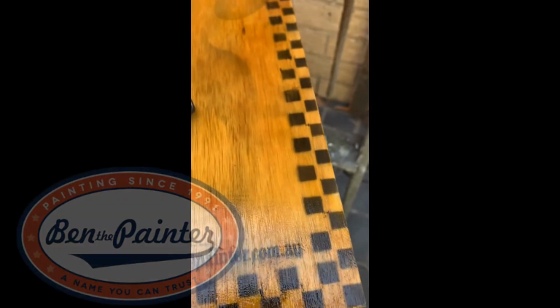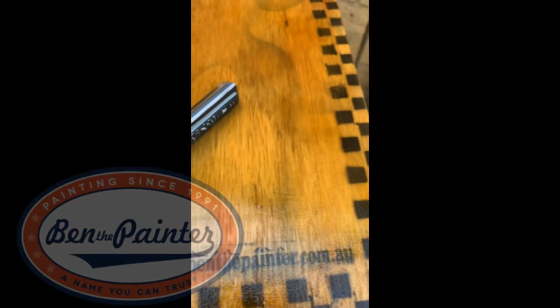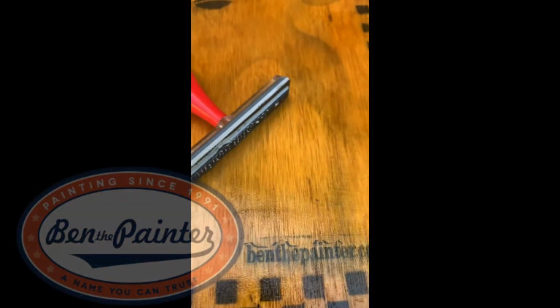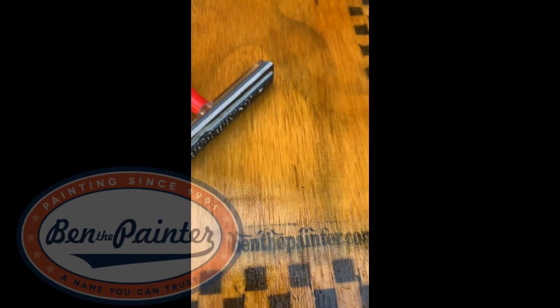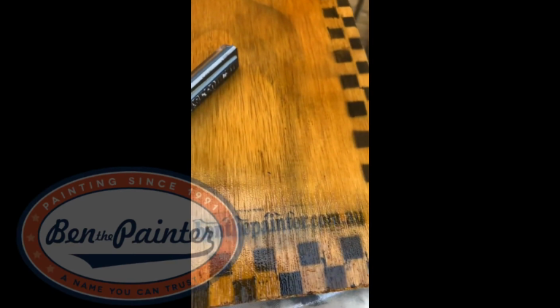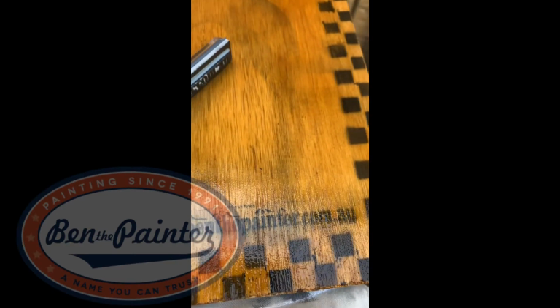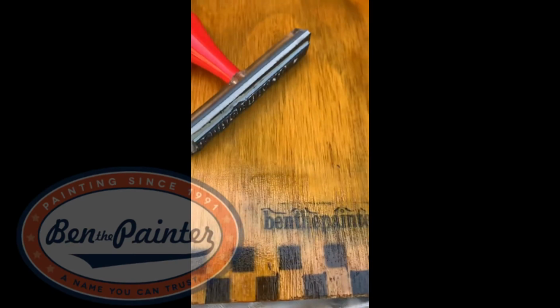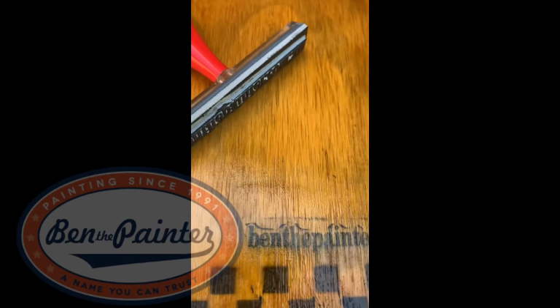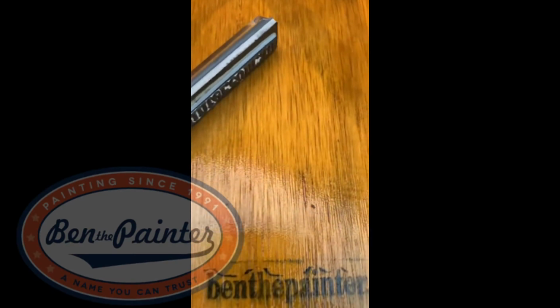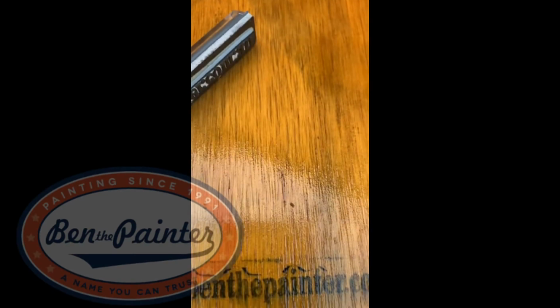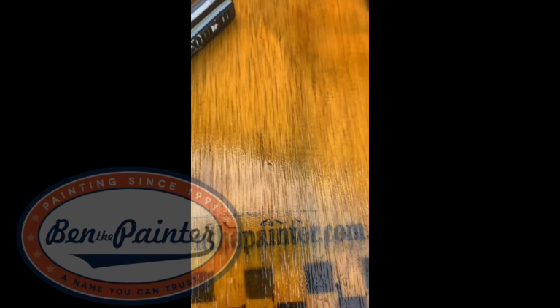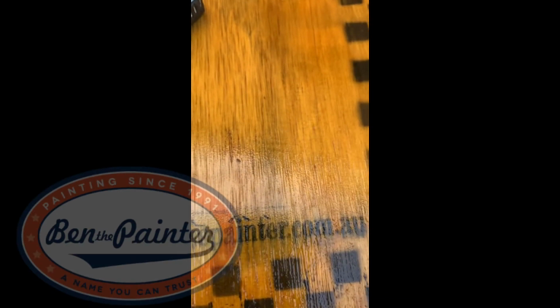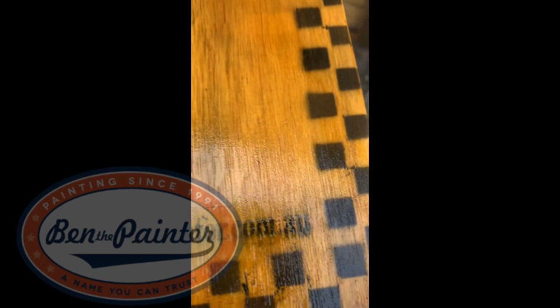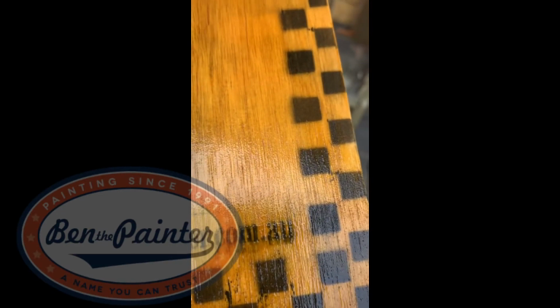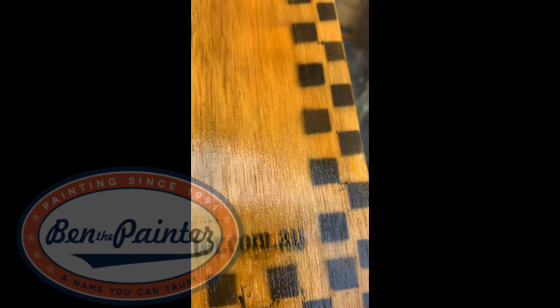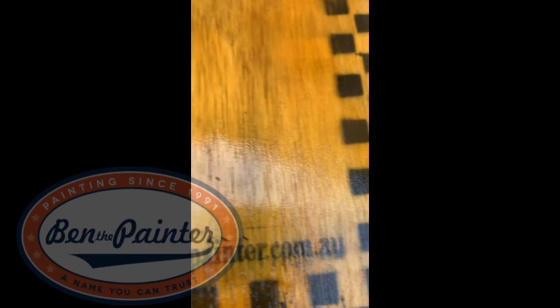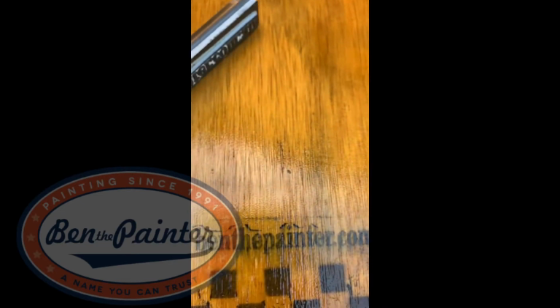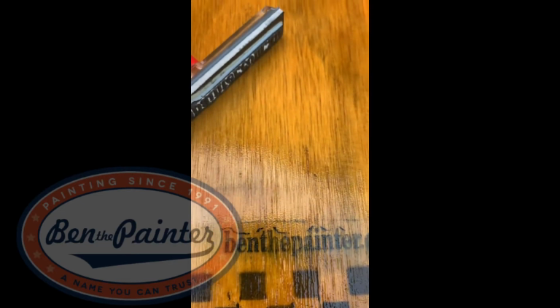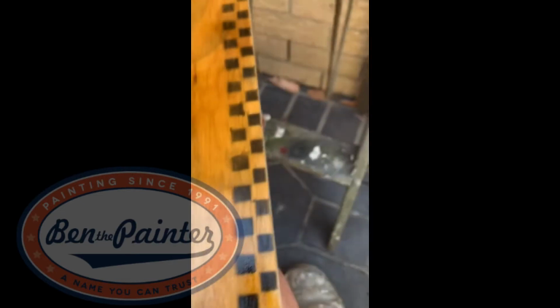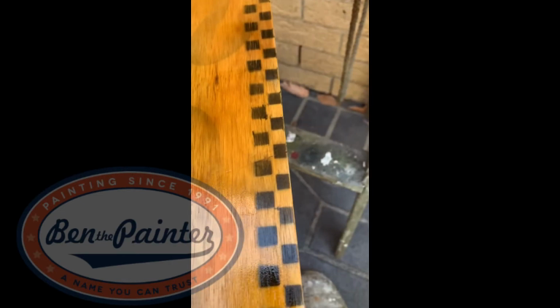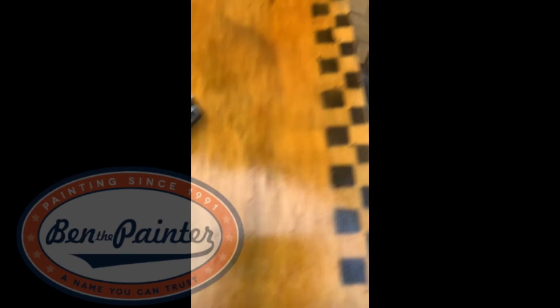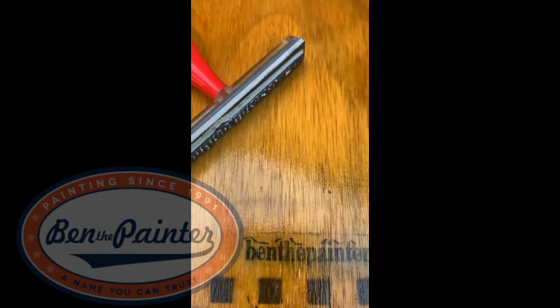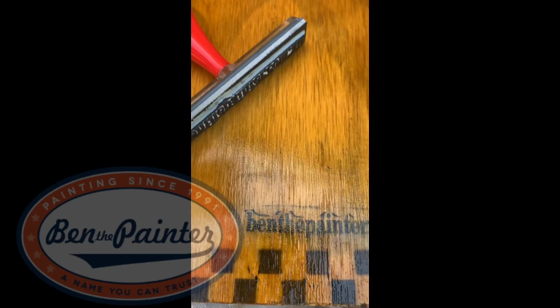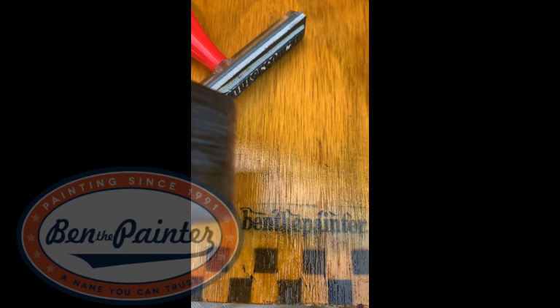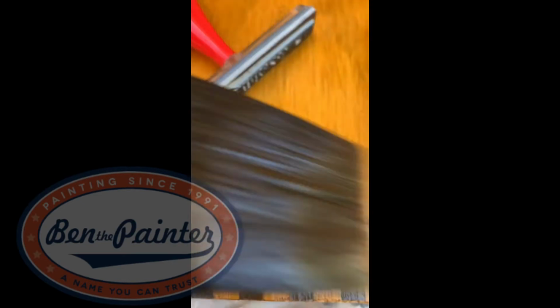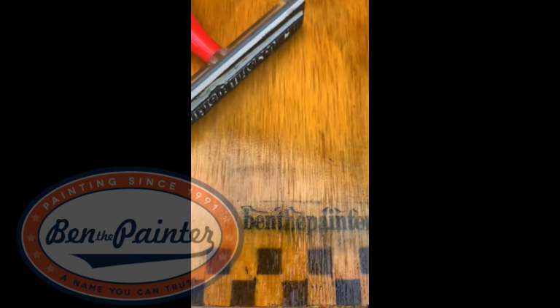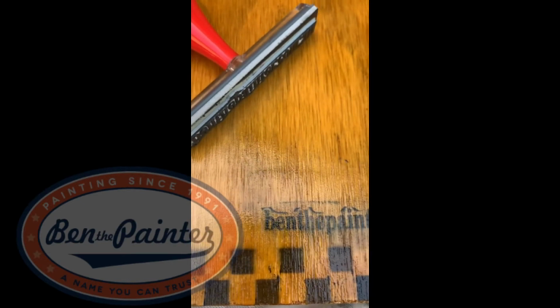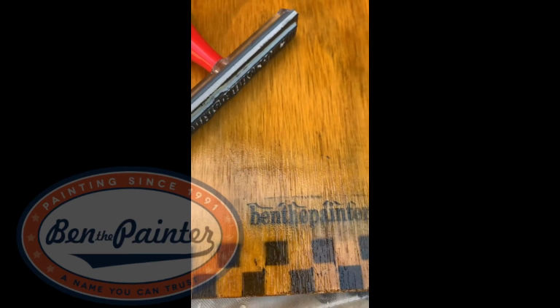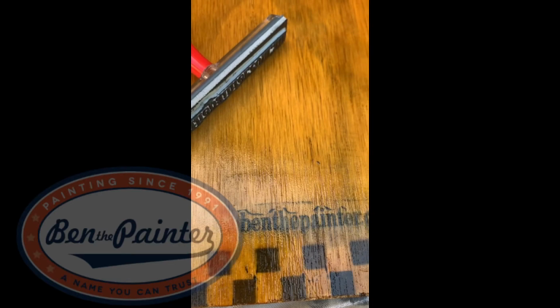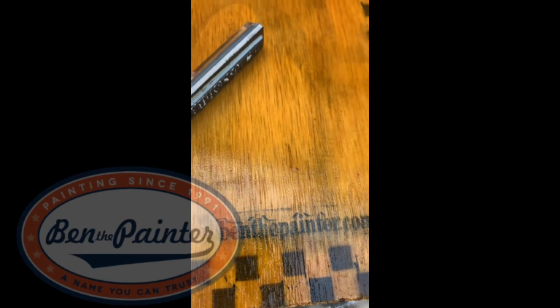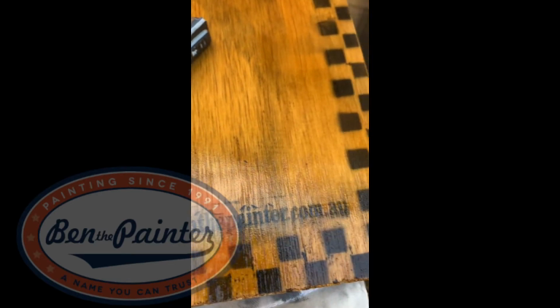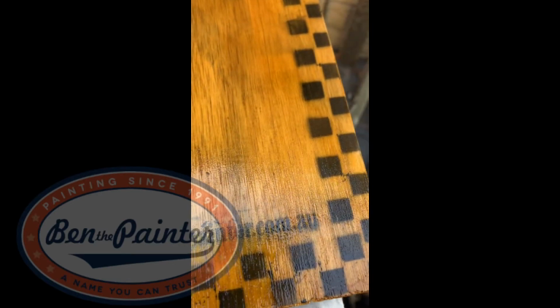The ink doesn't like going over the shellac, so I've just put some on it, hoping it's going to lock that ink in before I can go over it again.